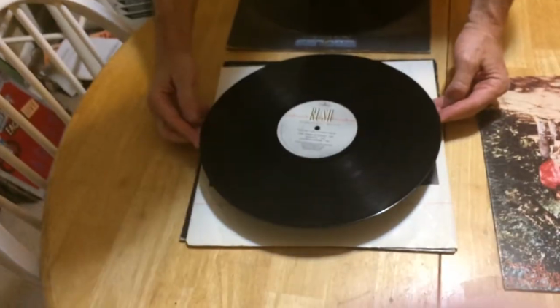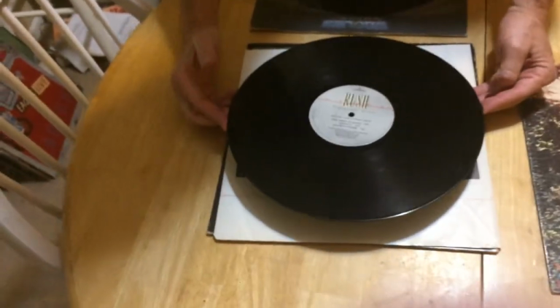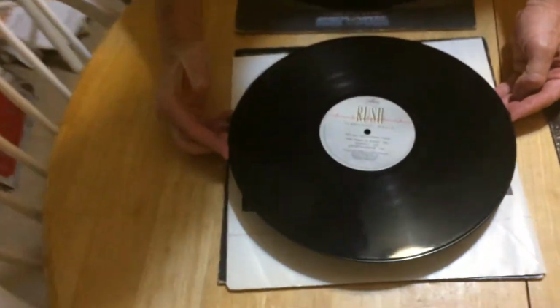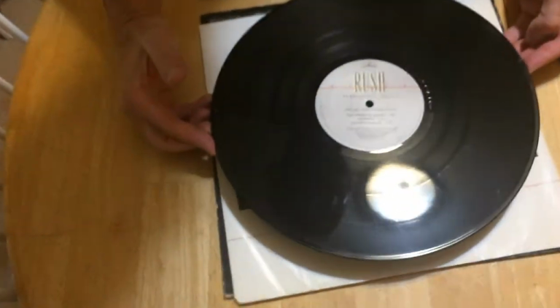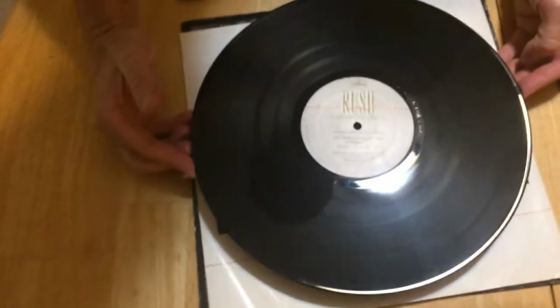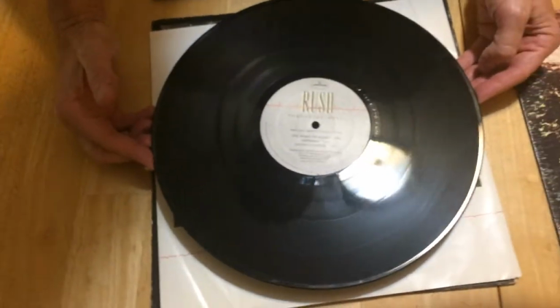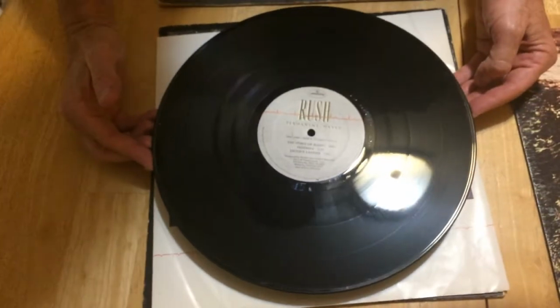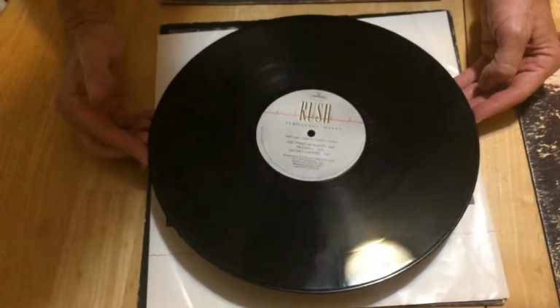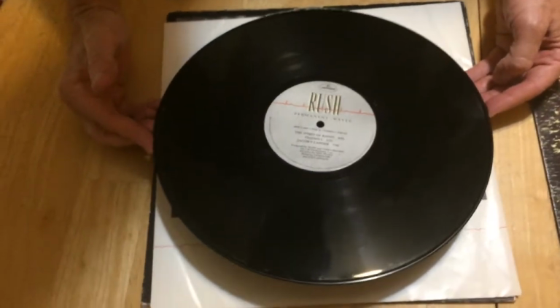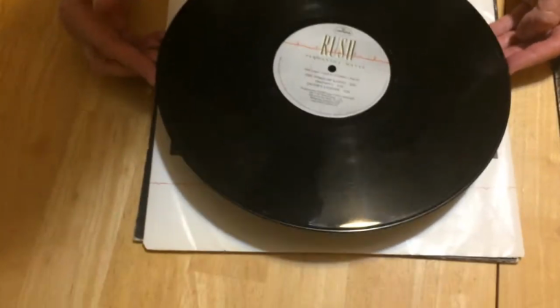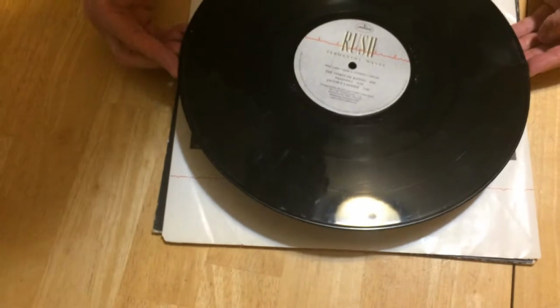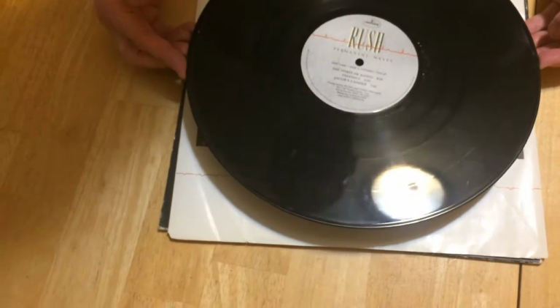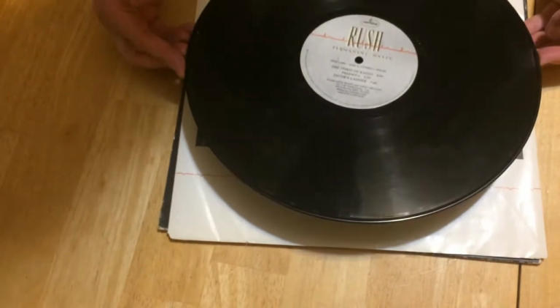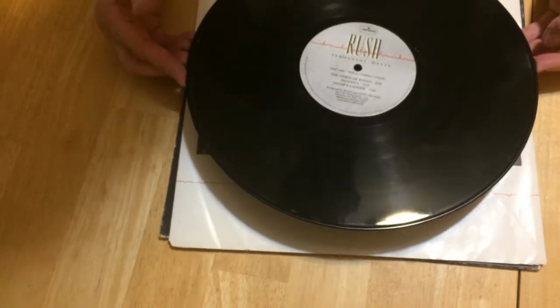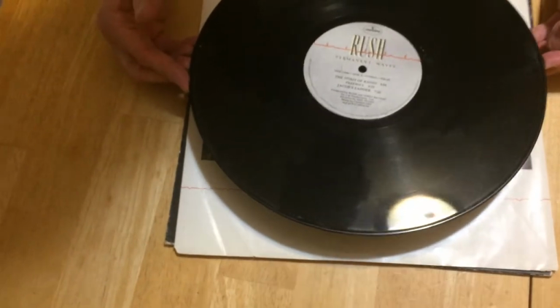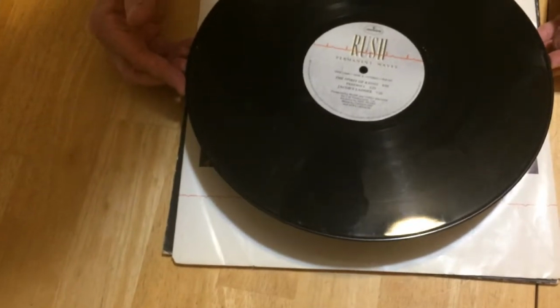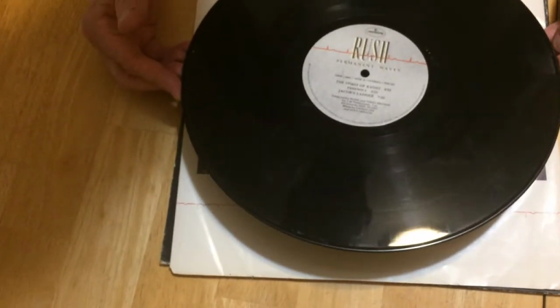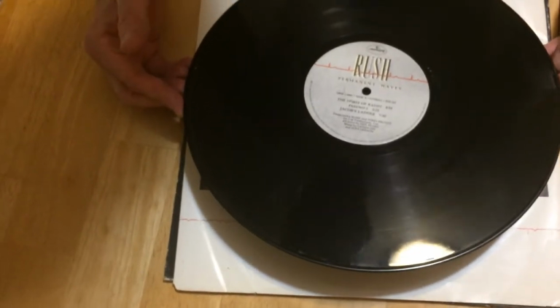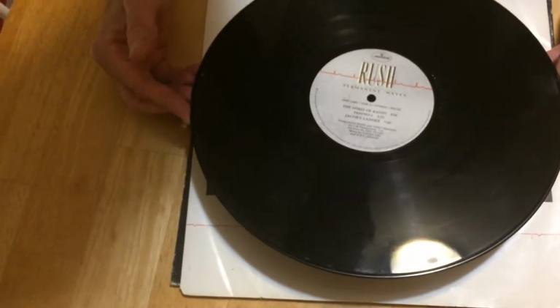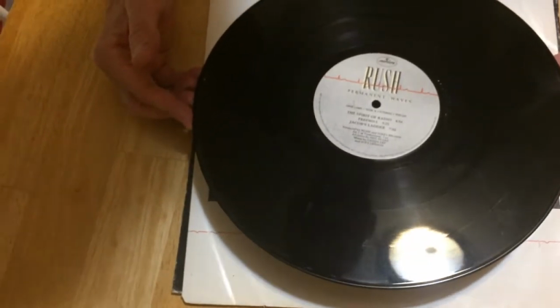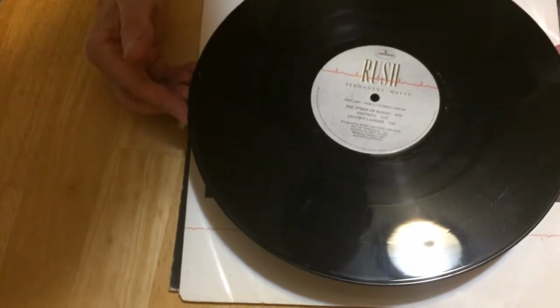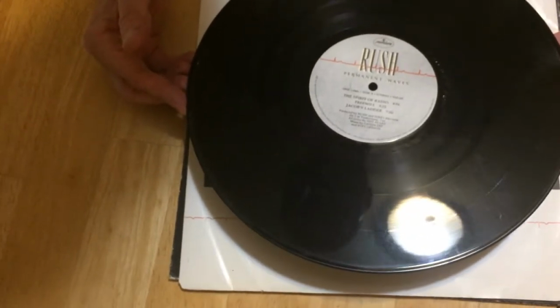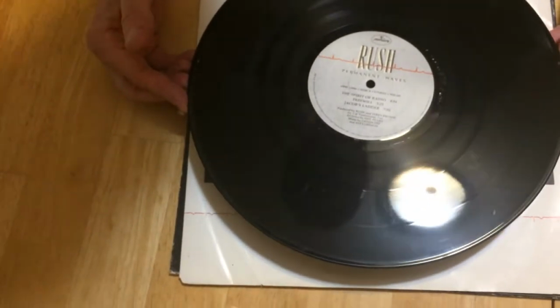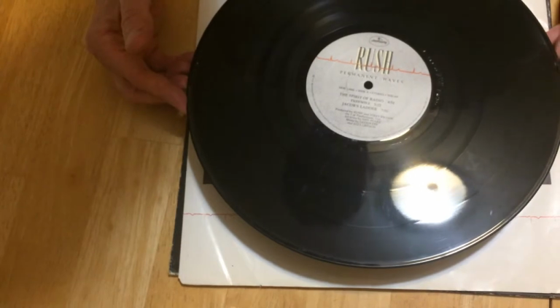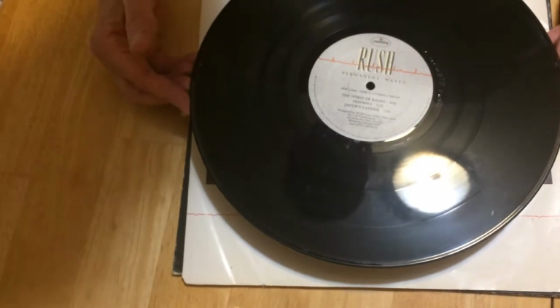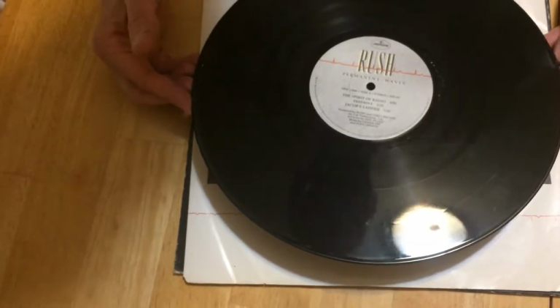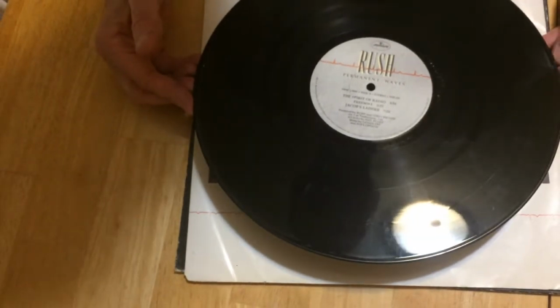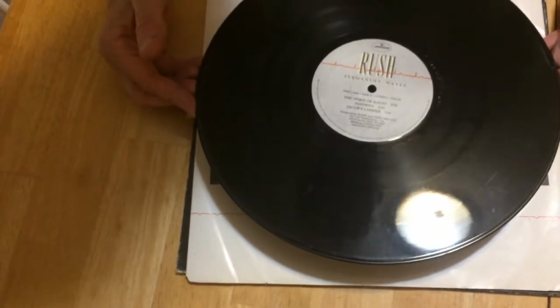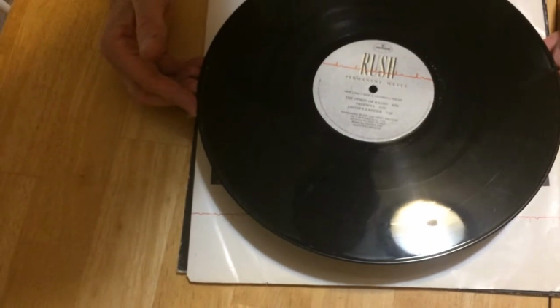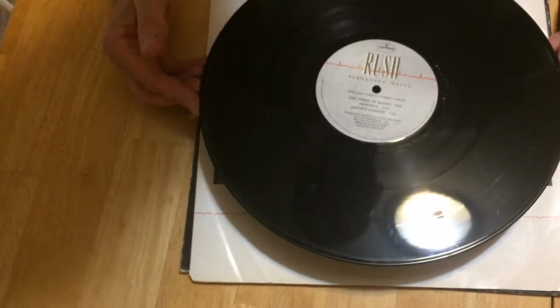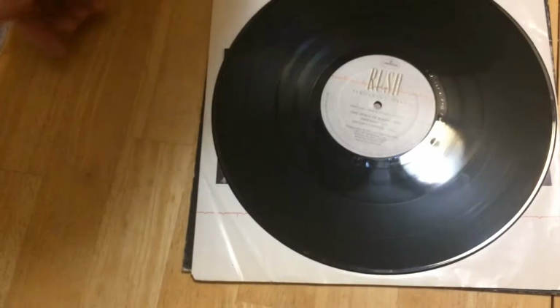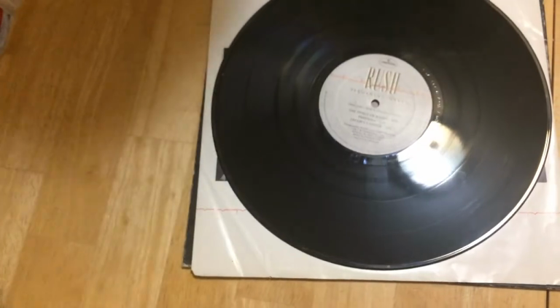This one would be a failed version because it's got a bunch of marks on it, and it was playing okay up until about the last song, and then it just popped and skipped. So that one failed.